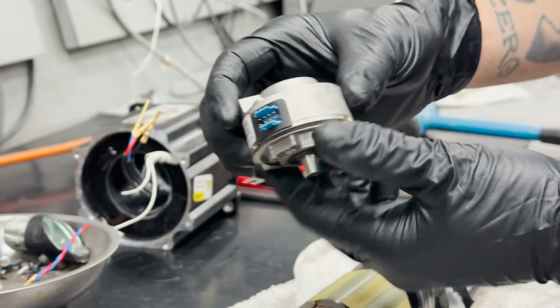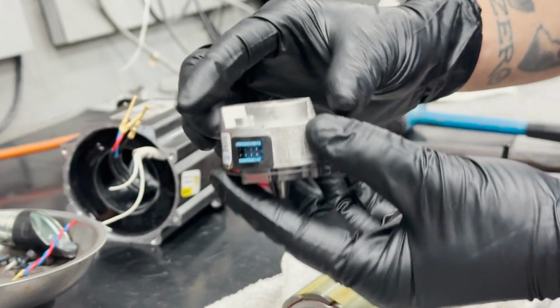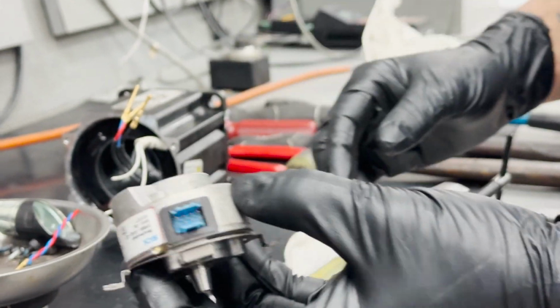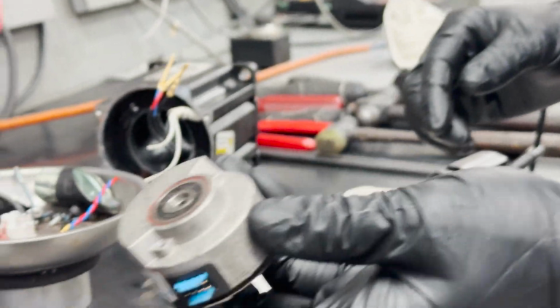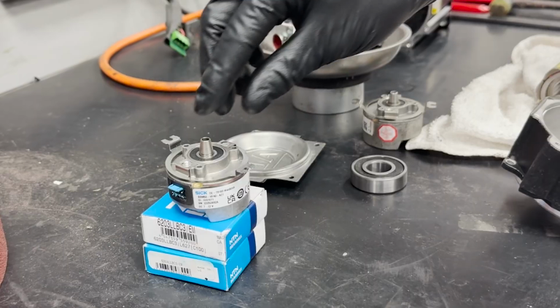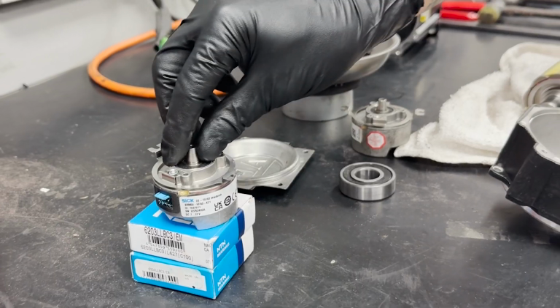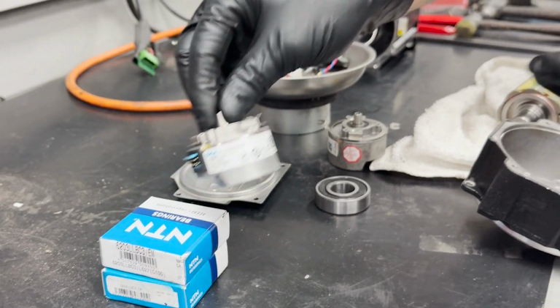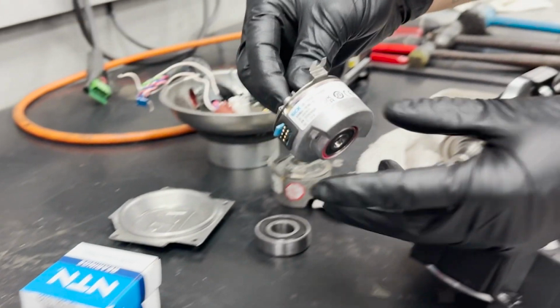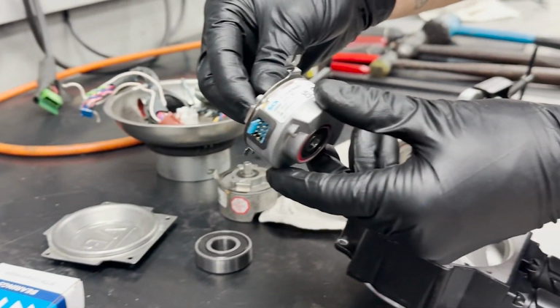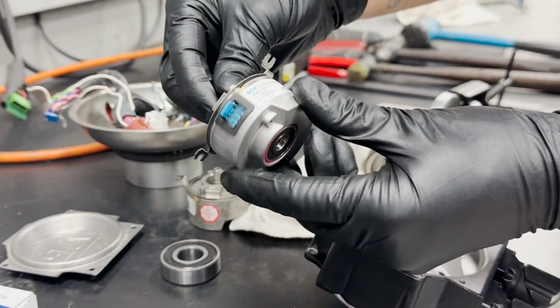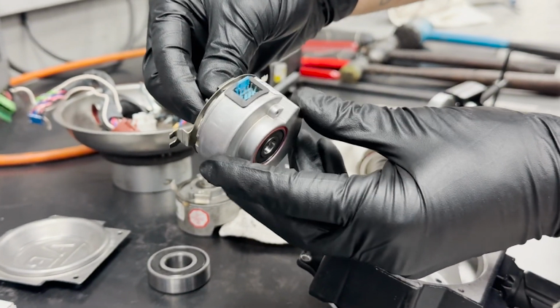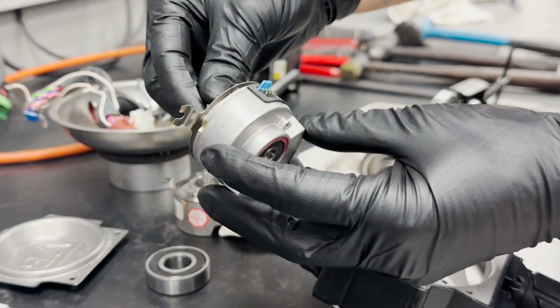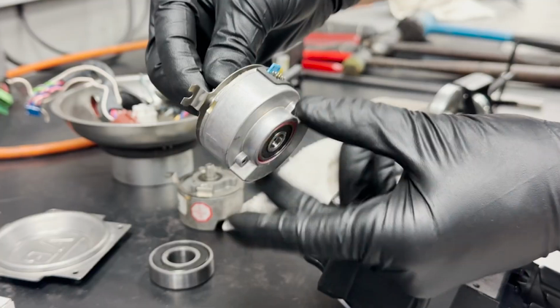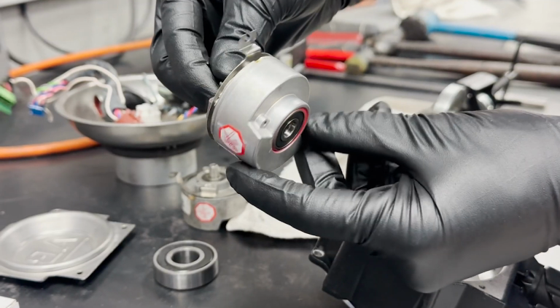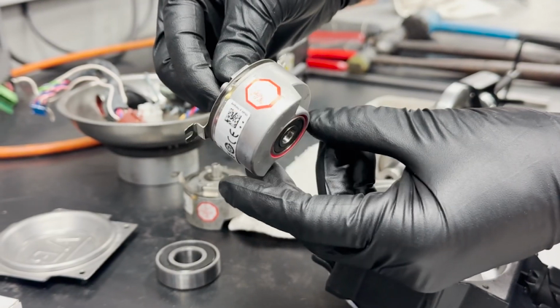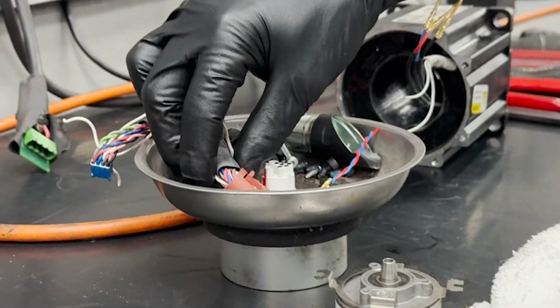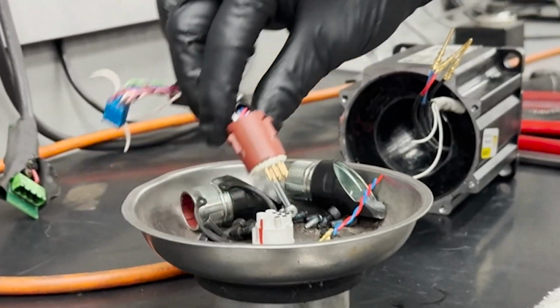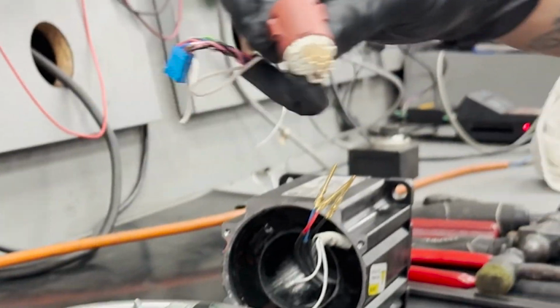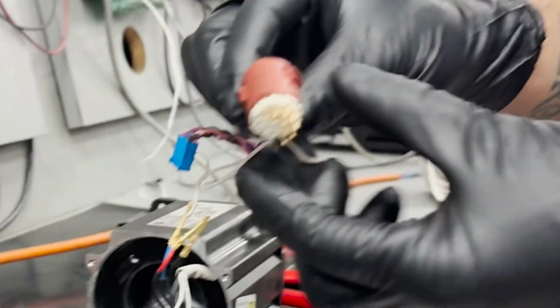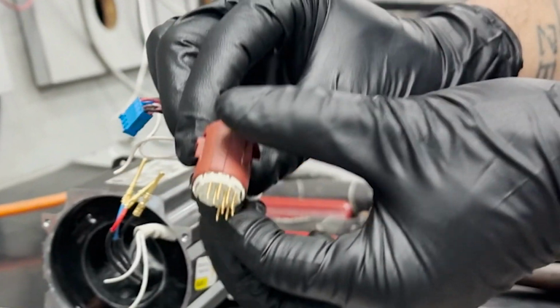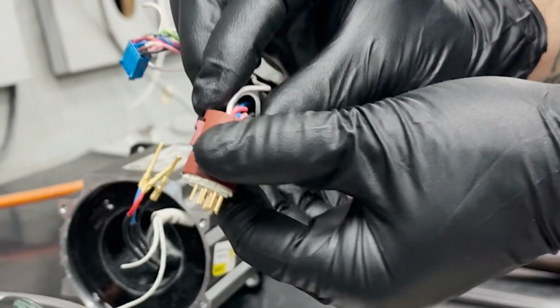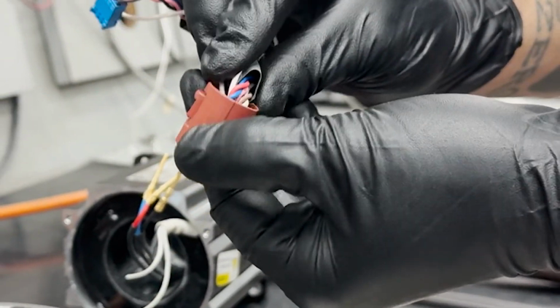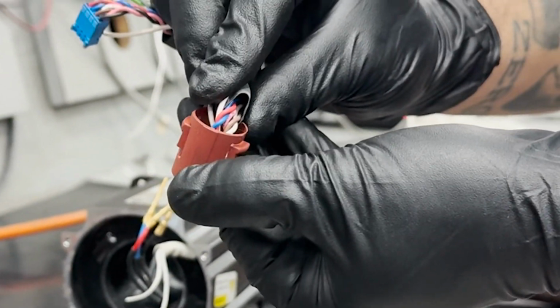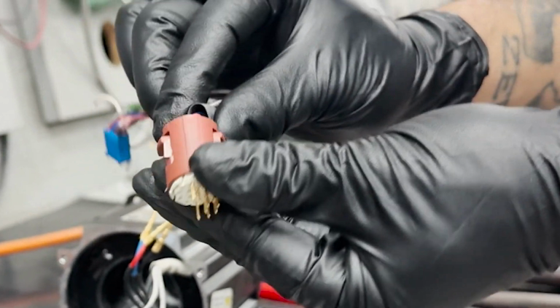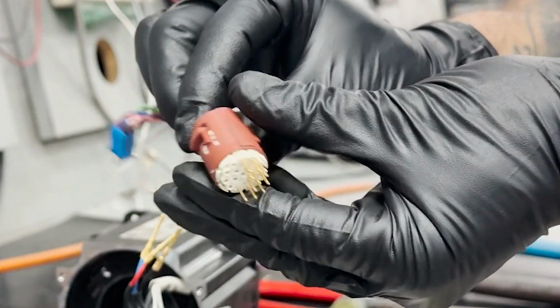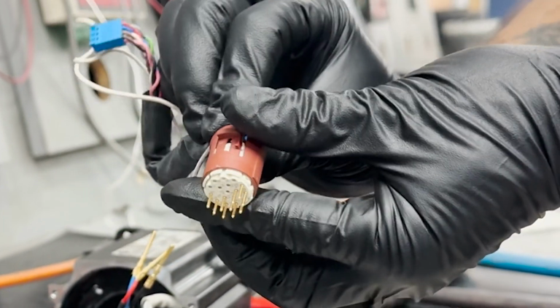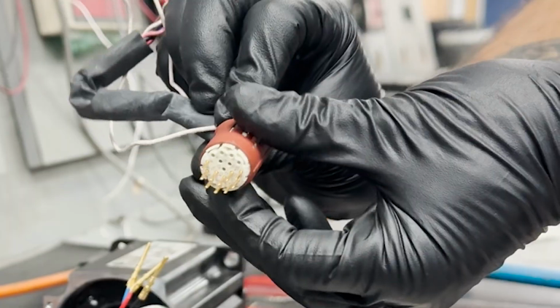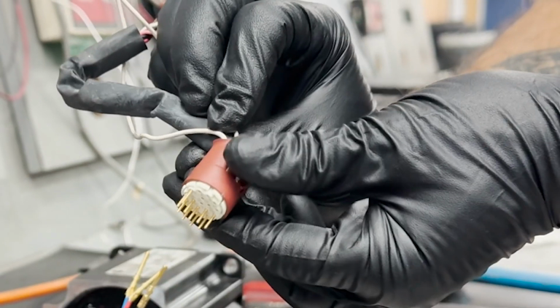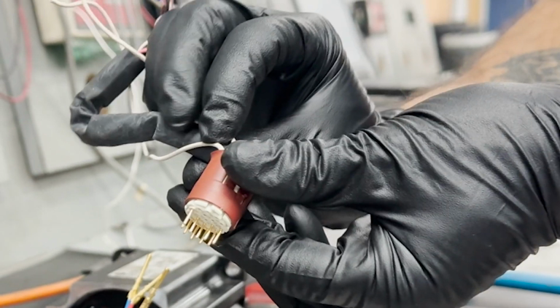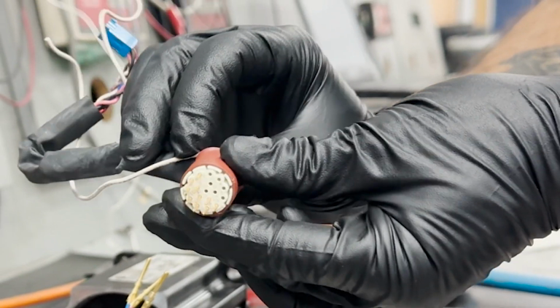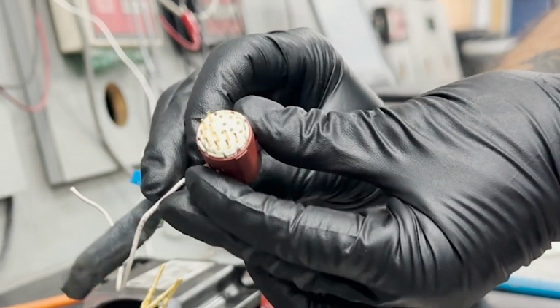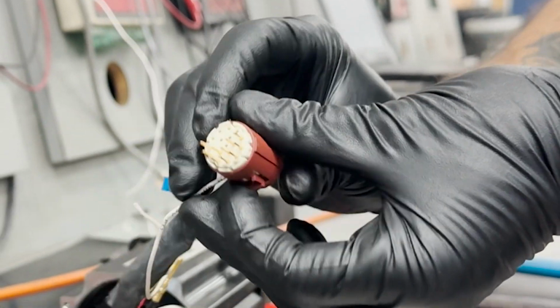Next, we'll replace the faulty encoder with a new one from our stock. We'll also inspect all plugs, pins, and terminals for any signs of damage, such as scorching or burning.